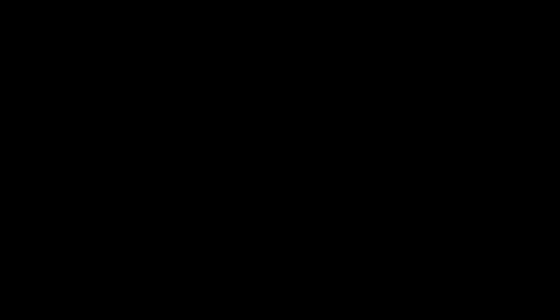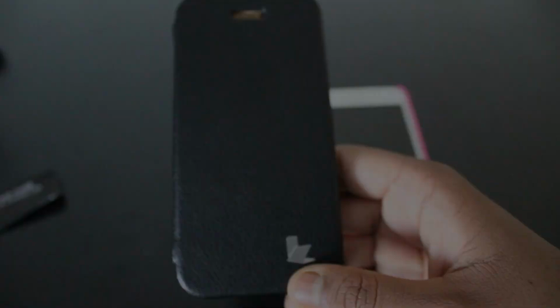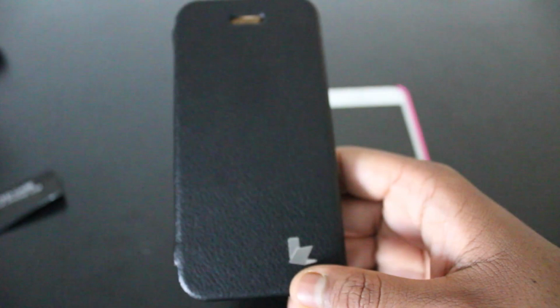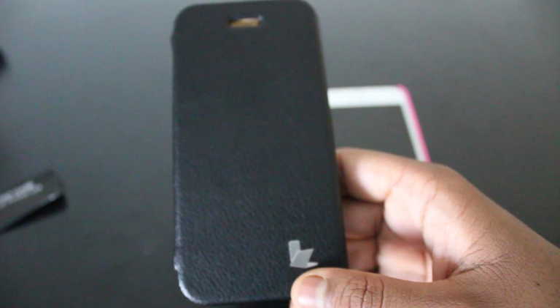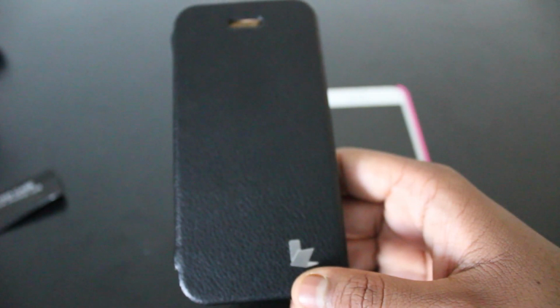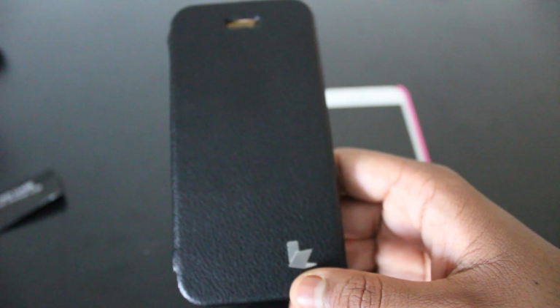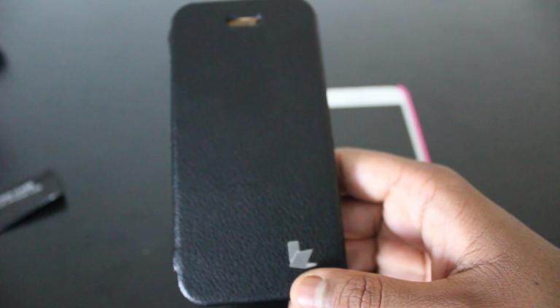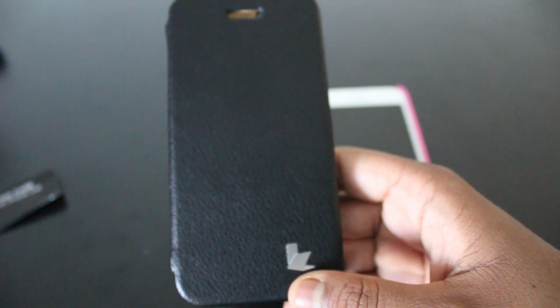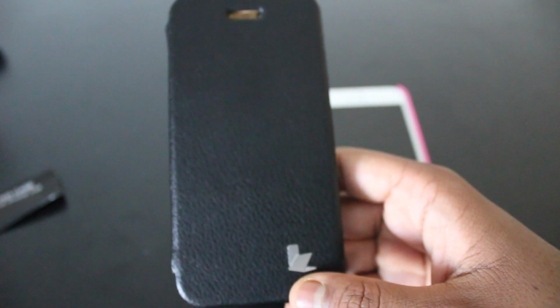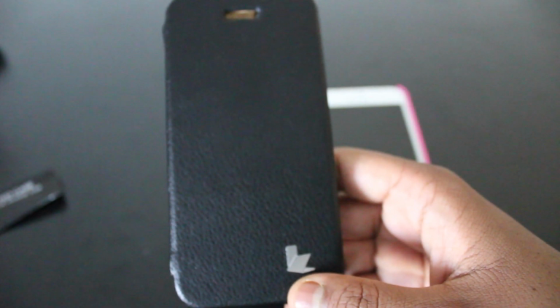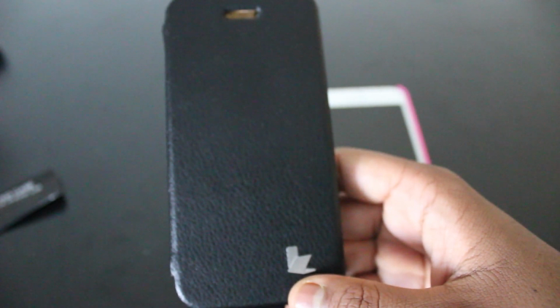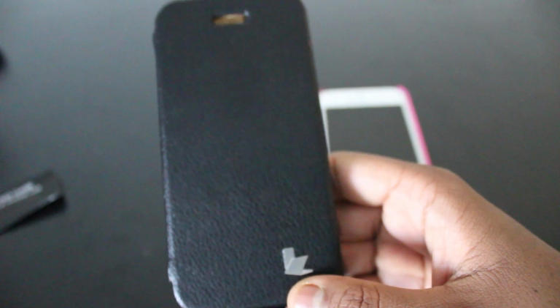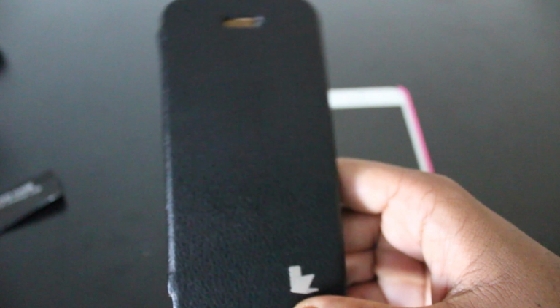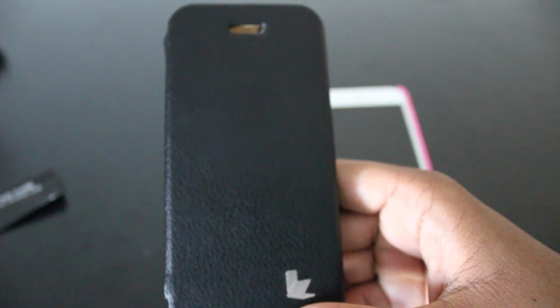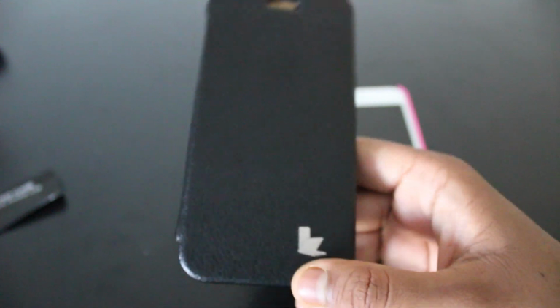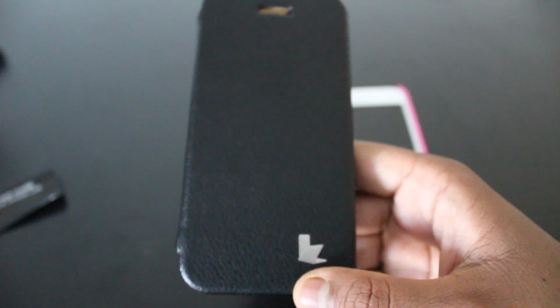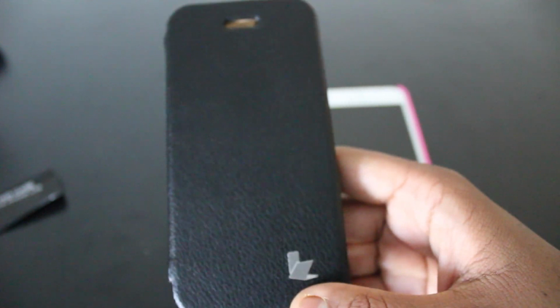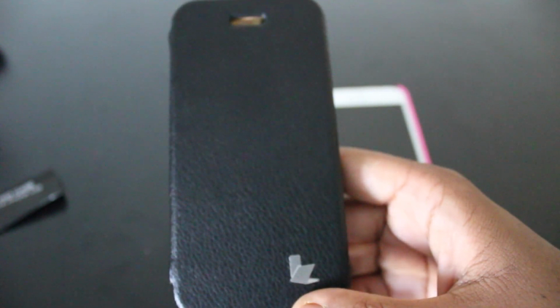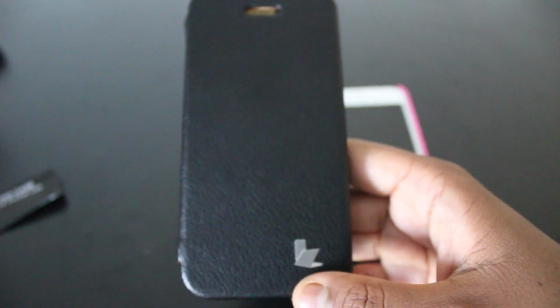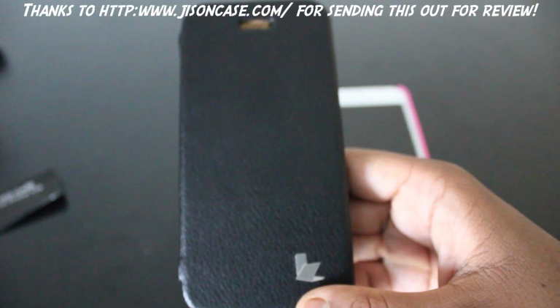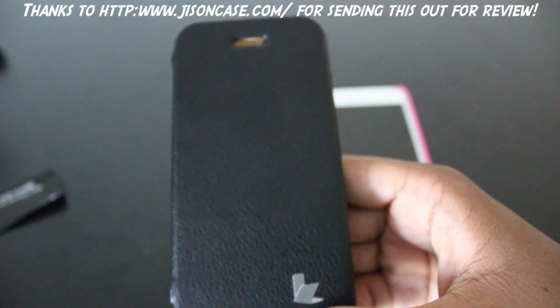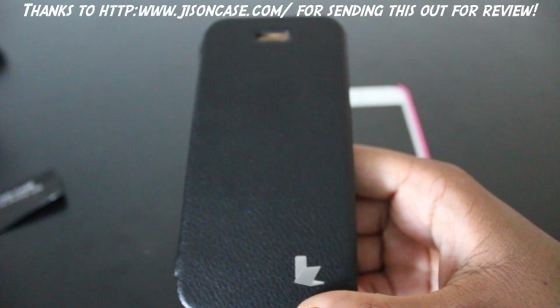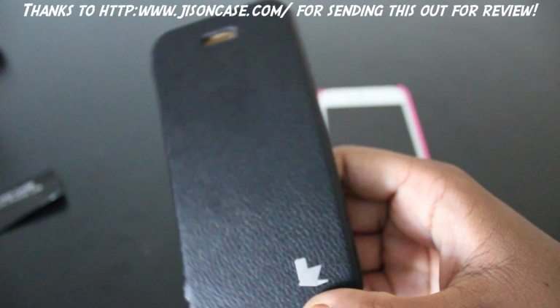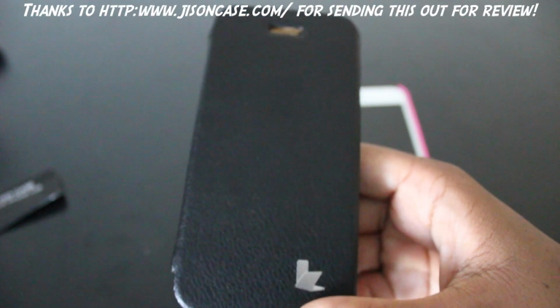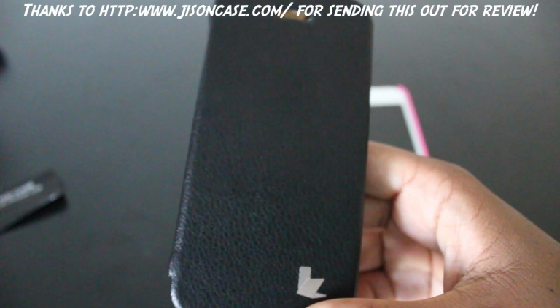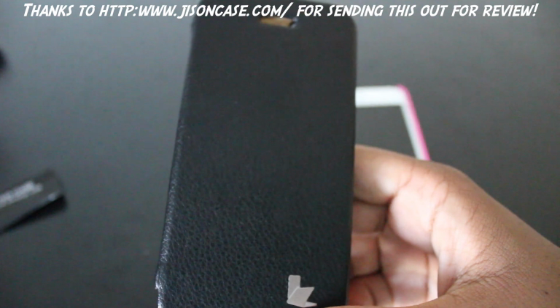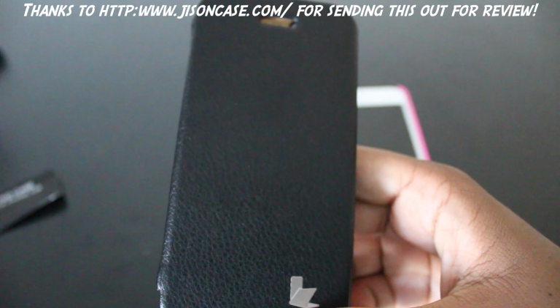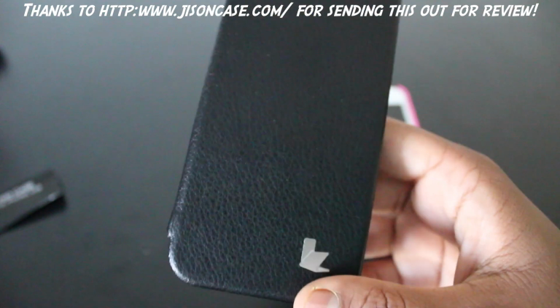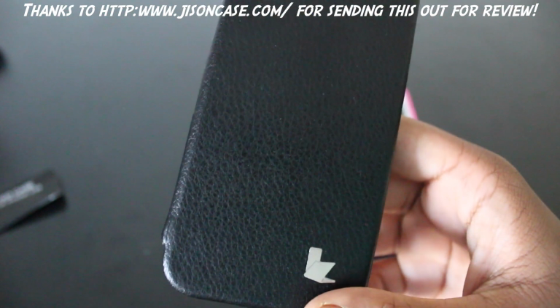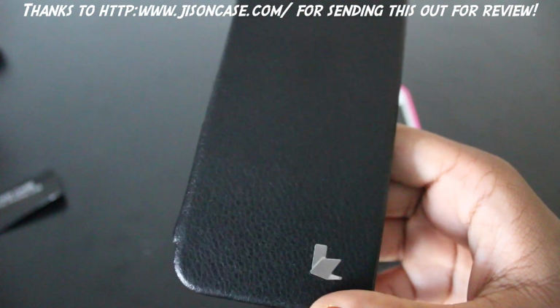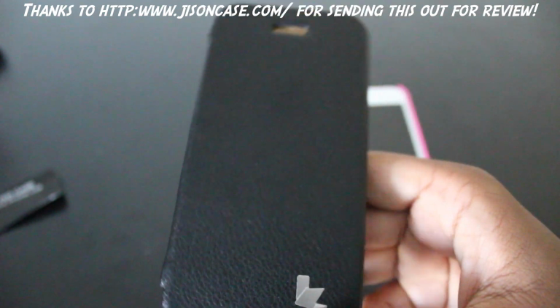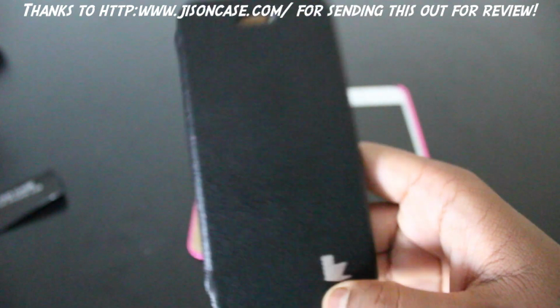Hey guys, it's Mel here with Tech From Perspective, and today I'm going to be reviewing the Jison Case iPhone 5 and 5S case. I would like to thank Jison Case for sending this to me — it wouldn't be possible without them — so let's get into the video.